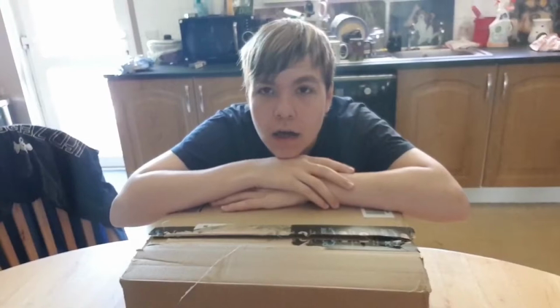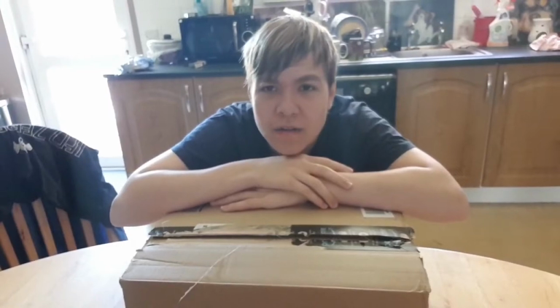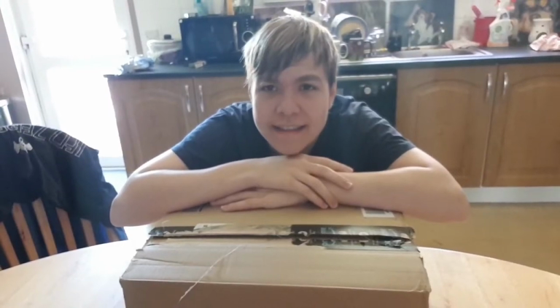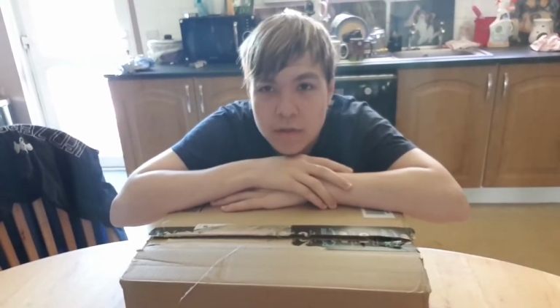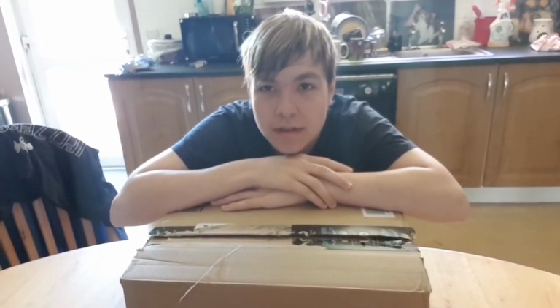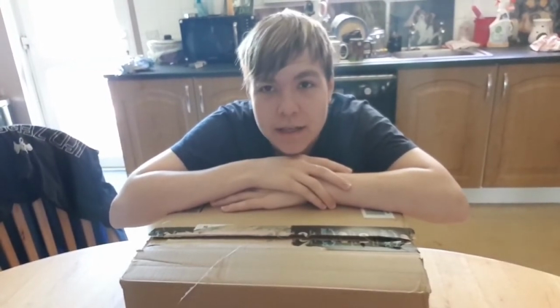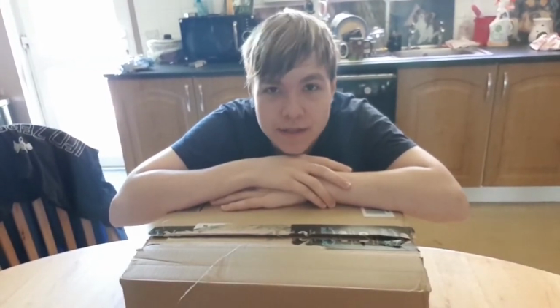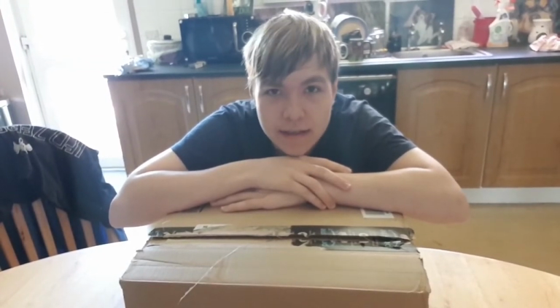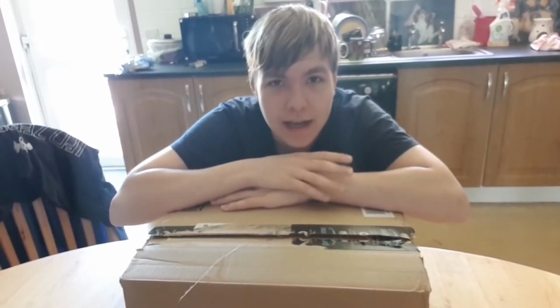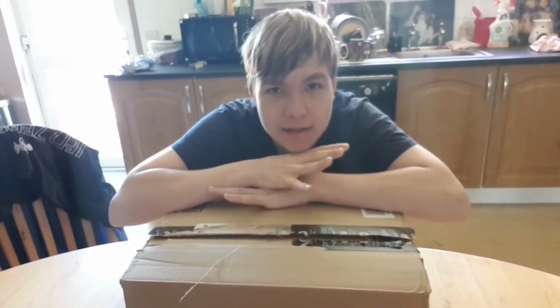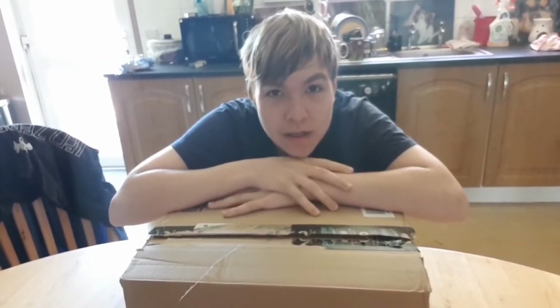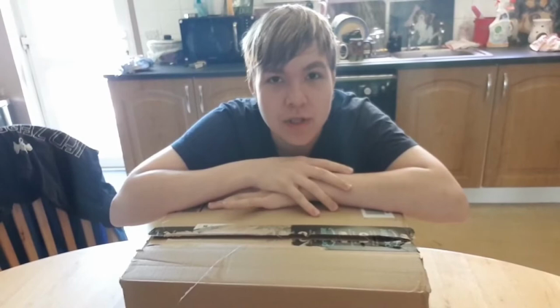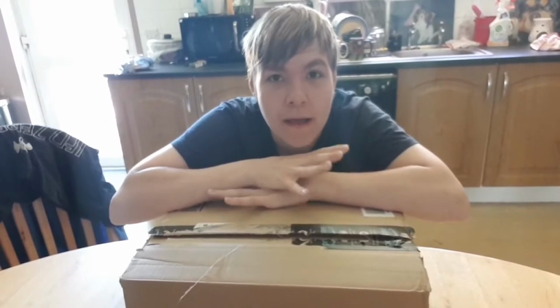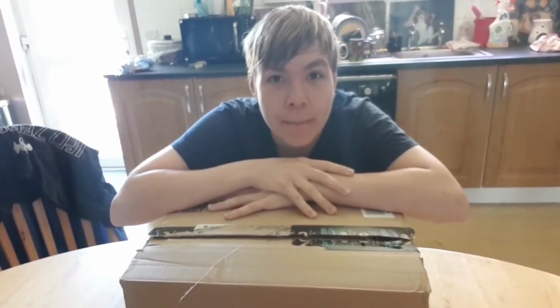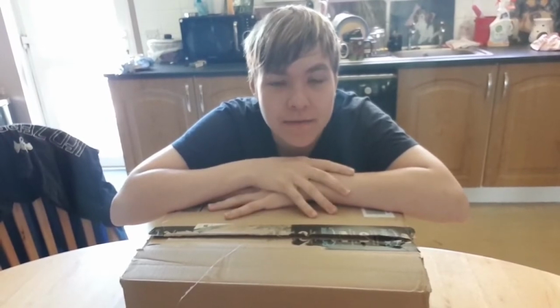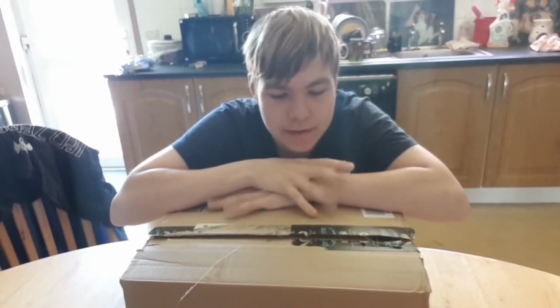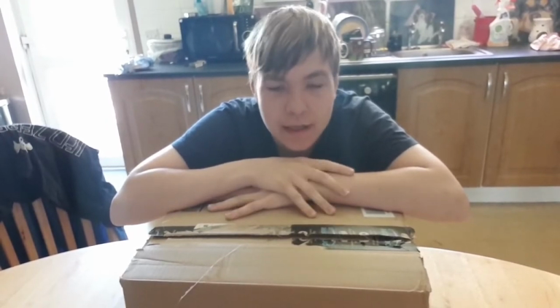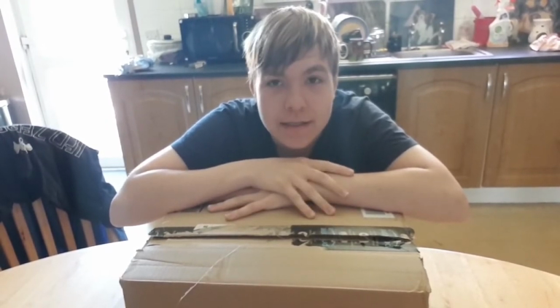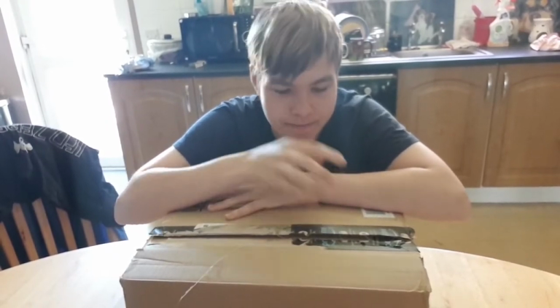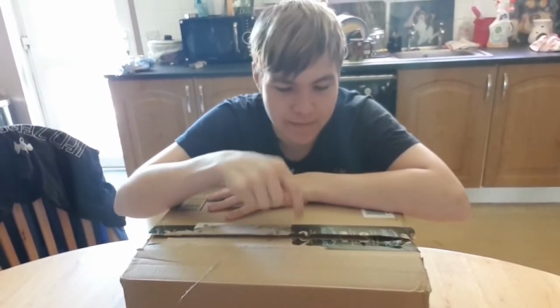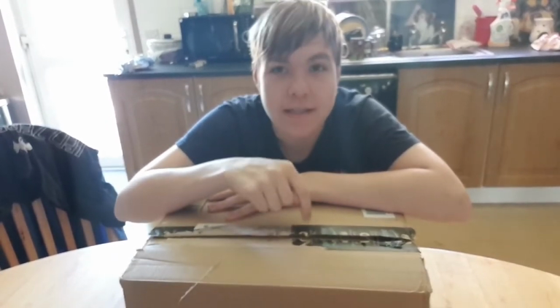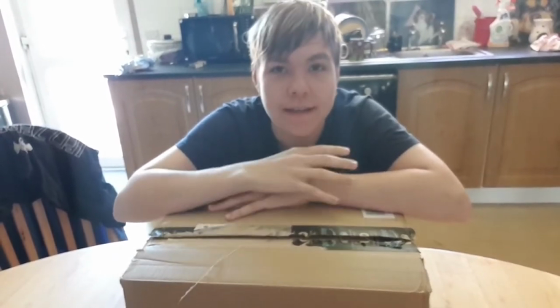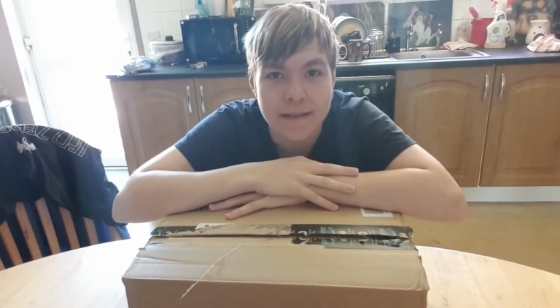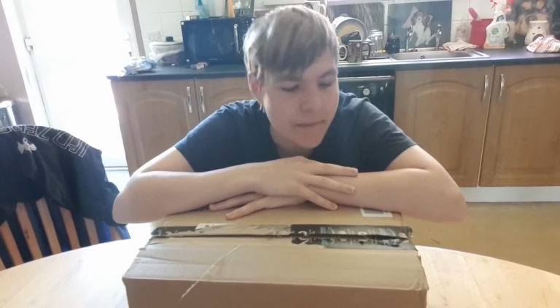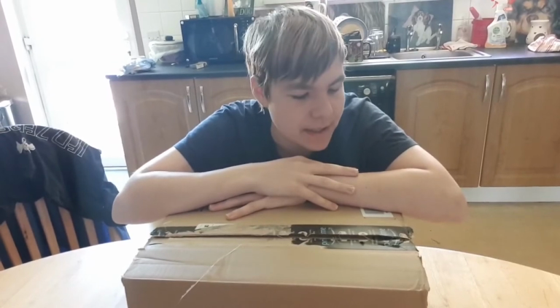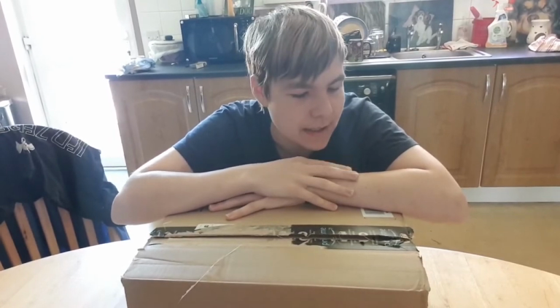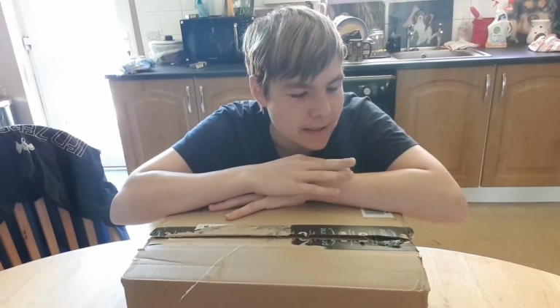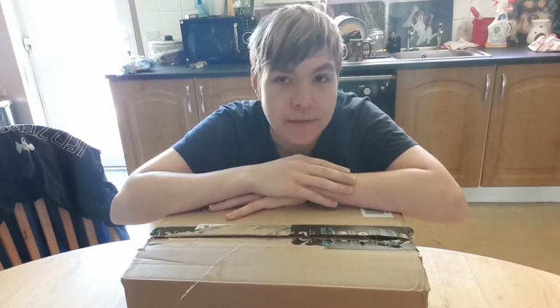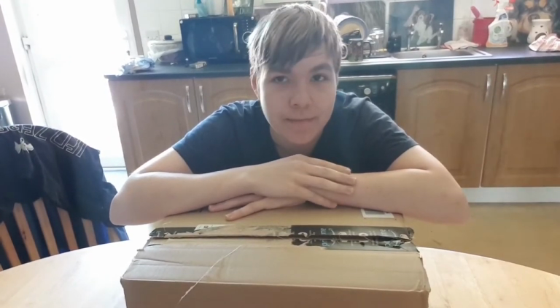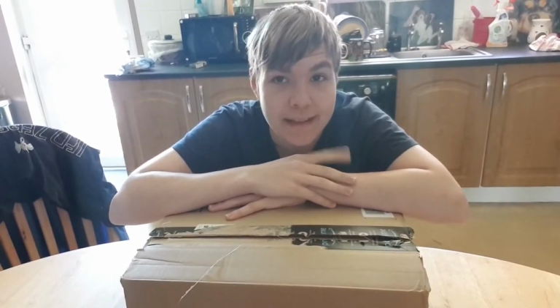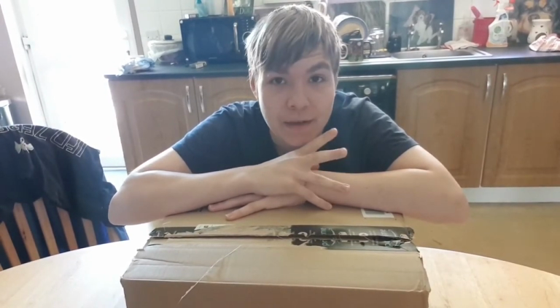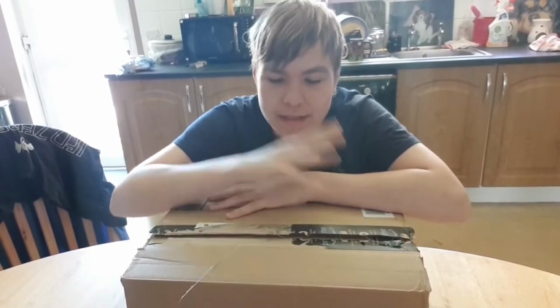All right guys, what is going on? It is your pal Scotty Shannon here and welcome to another unboxing video. As you can see right here, I have a package, so let's find out what it is.